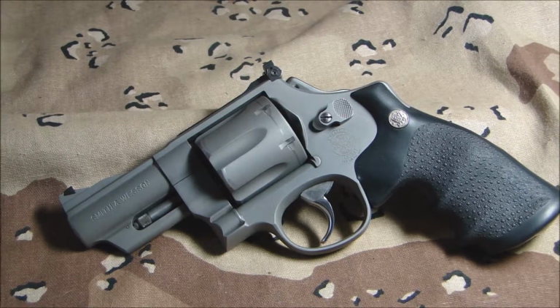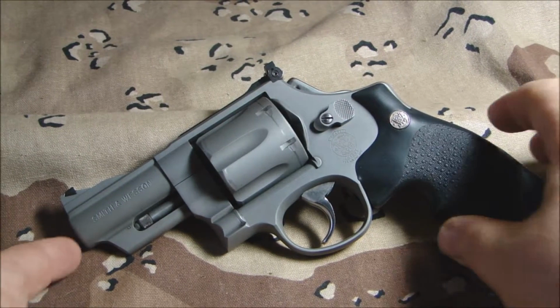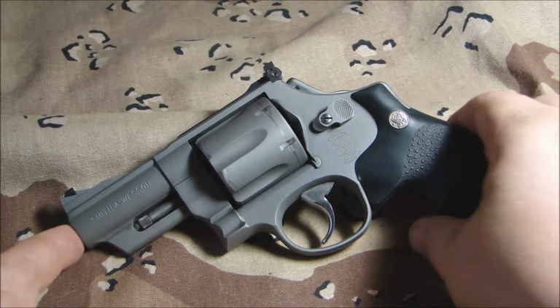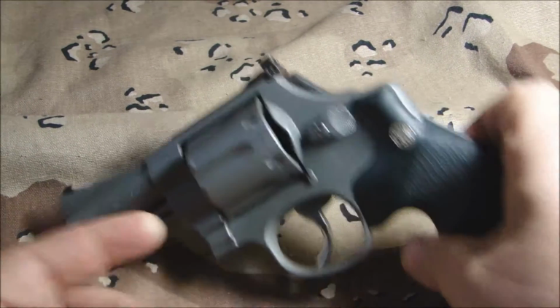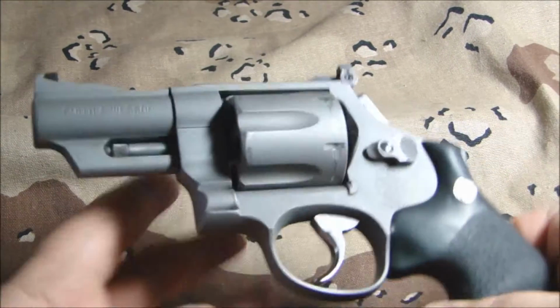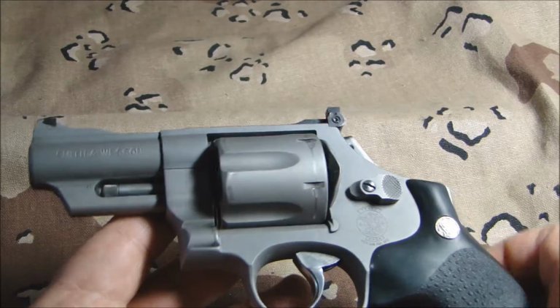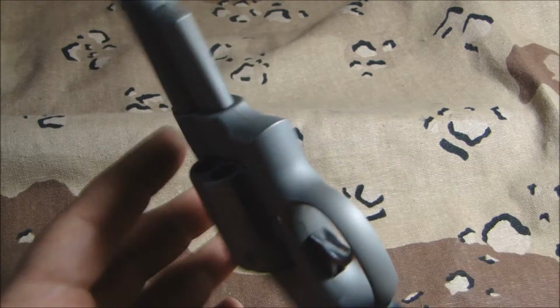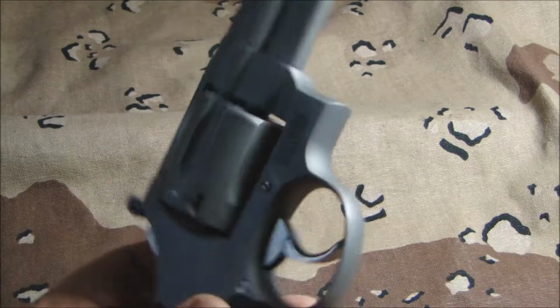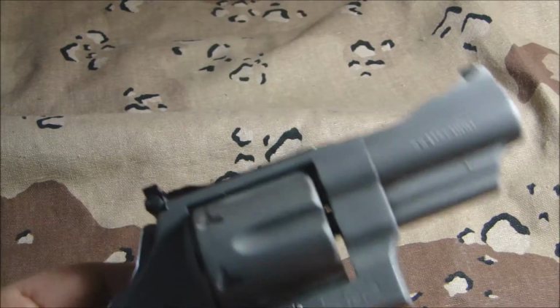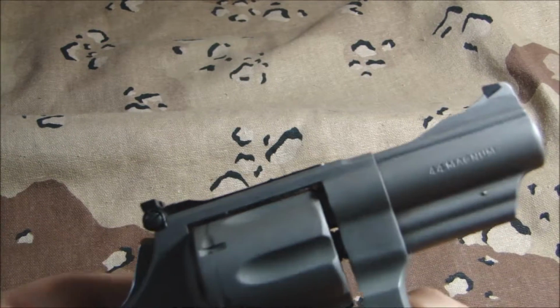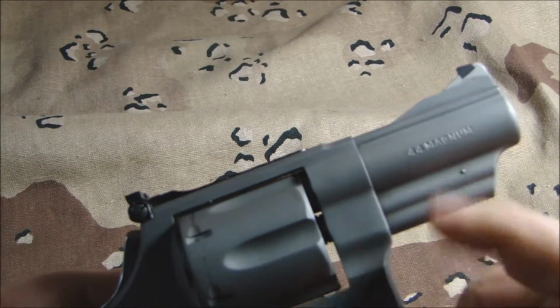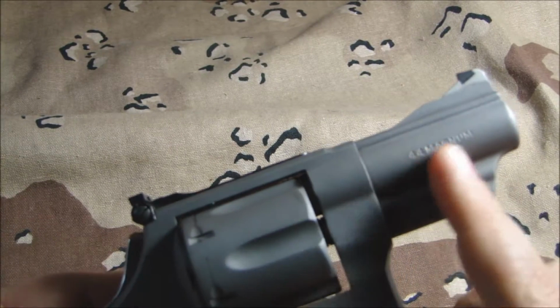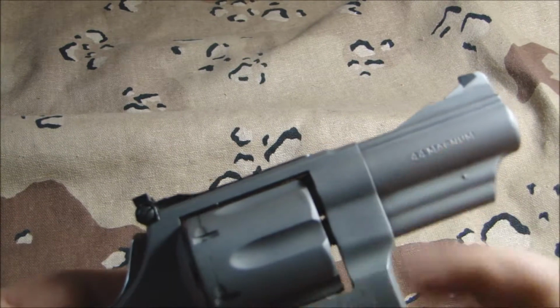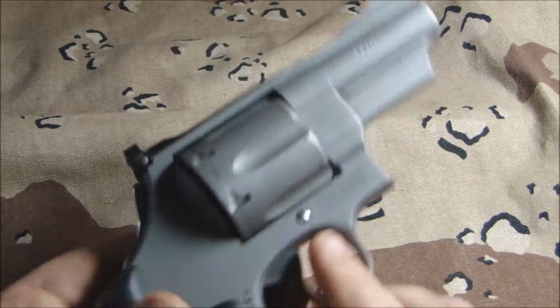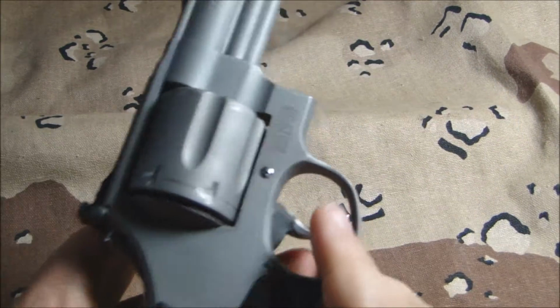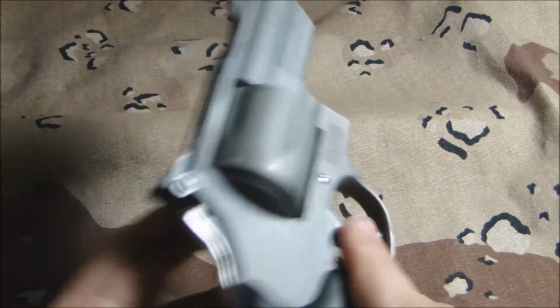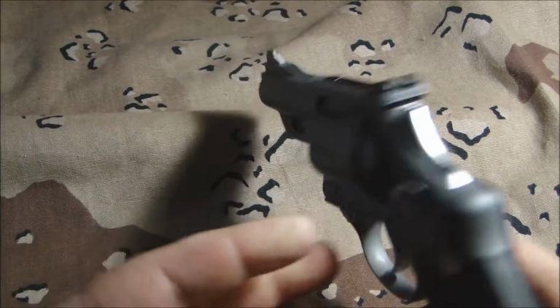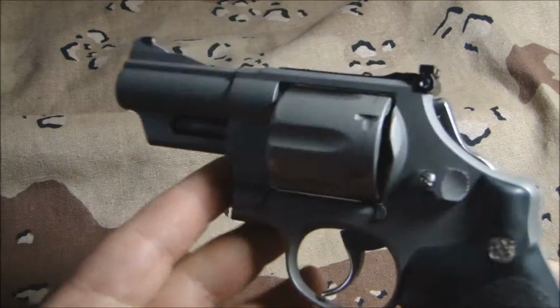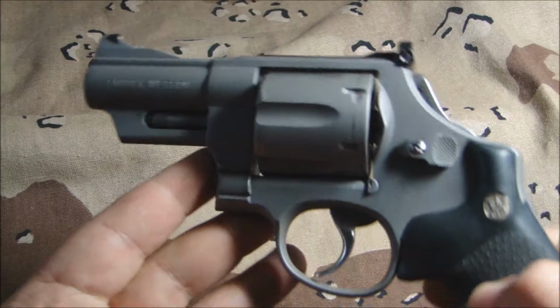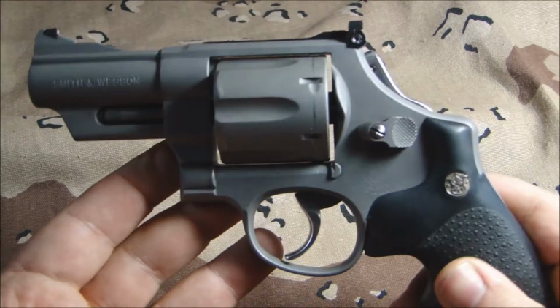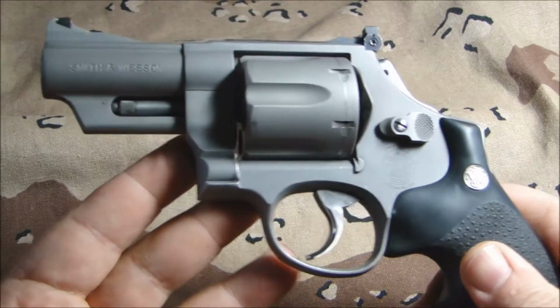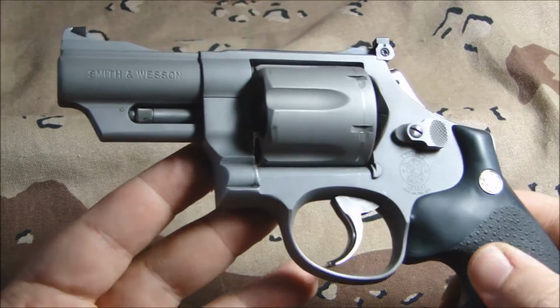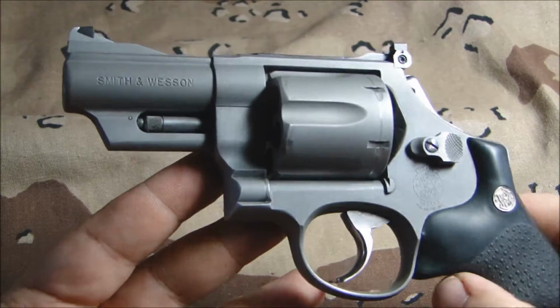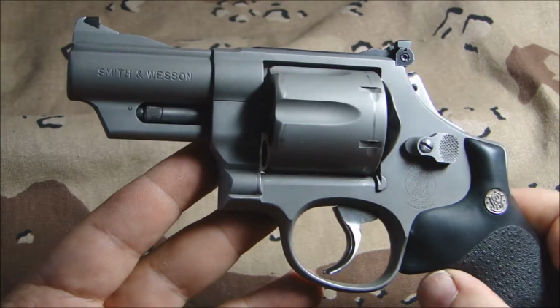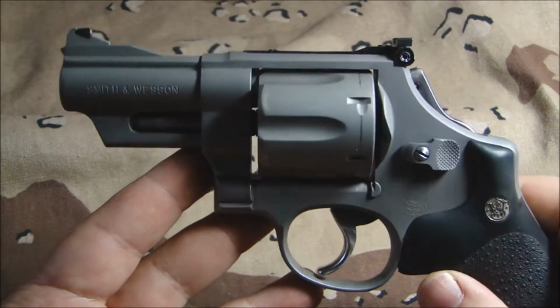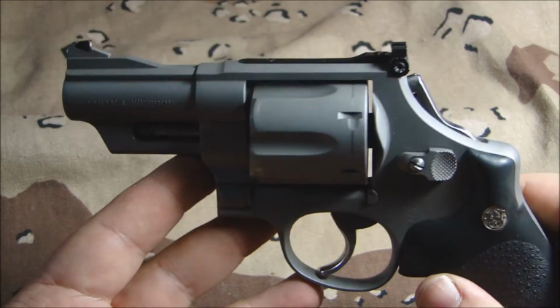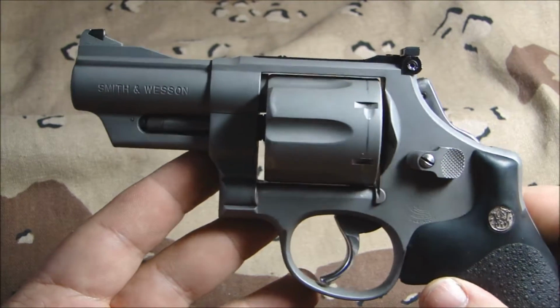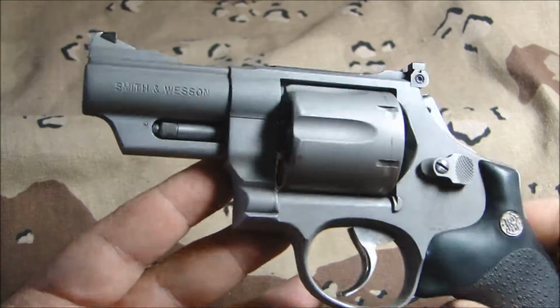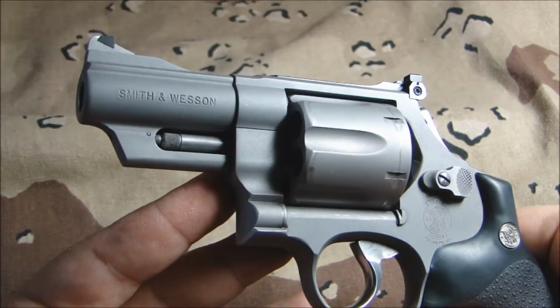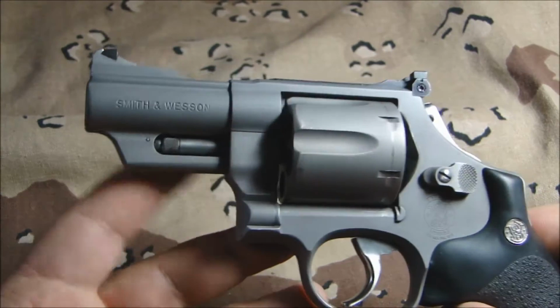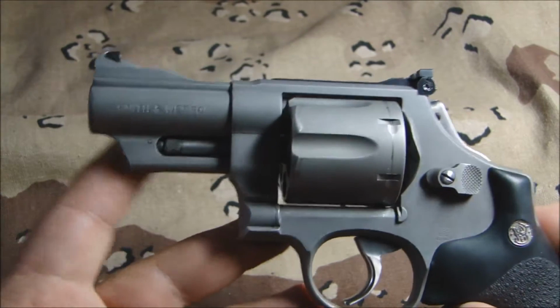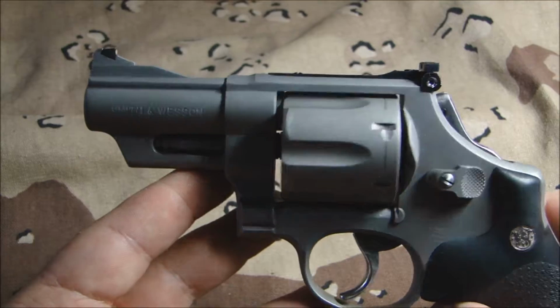This is a Smith & Wesson .44 Magnum, the model 629-1. This was the backpacker version. It came in stainless steel with a two-inch barrel.